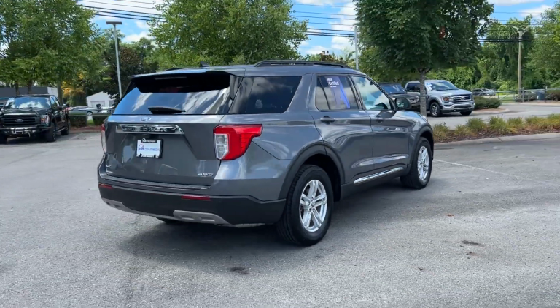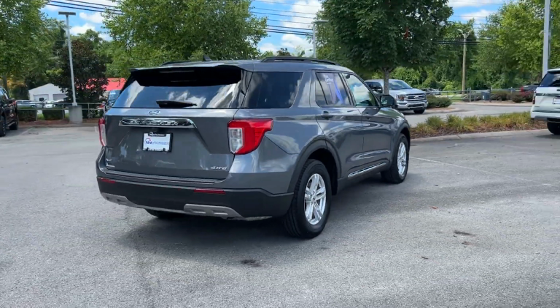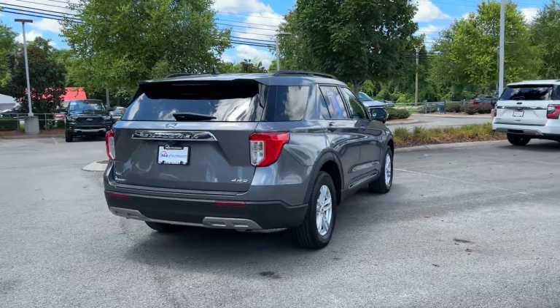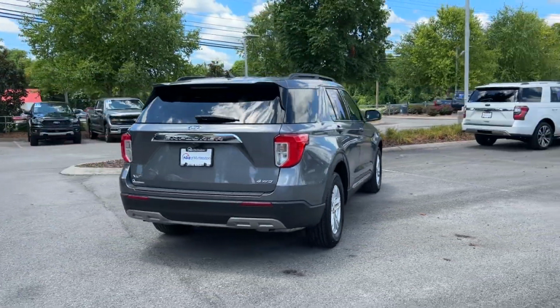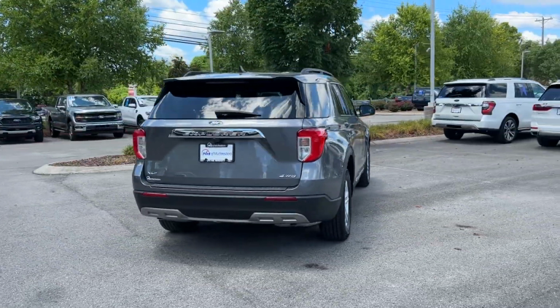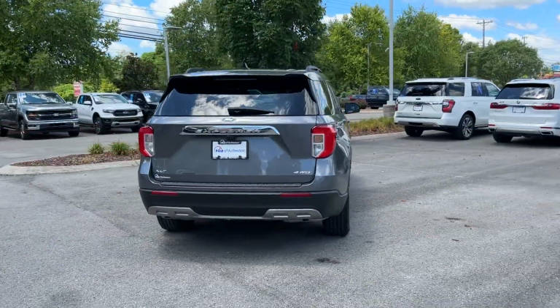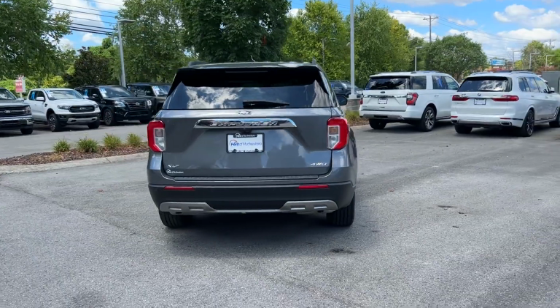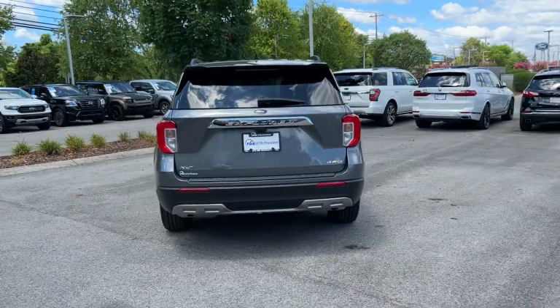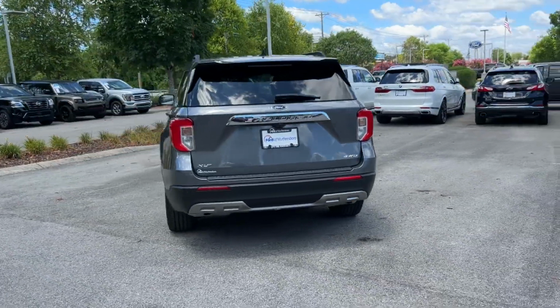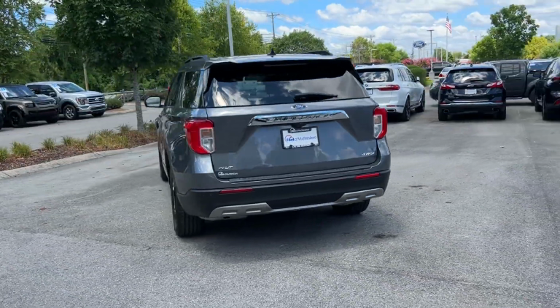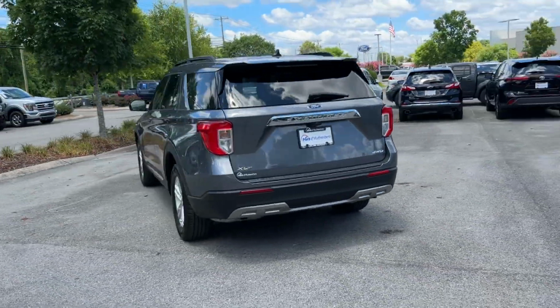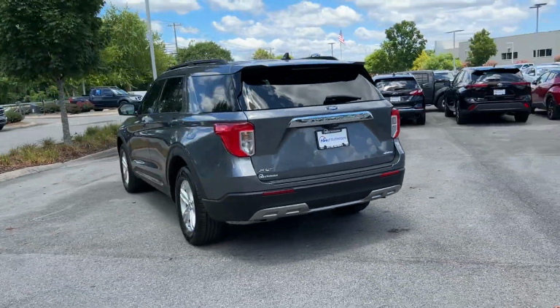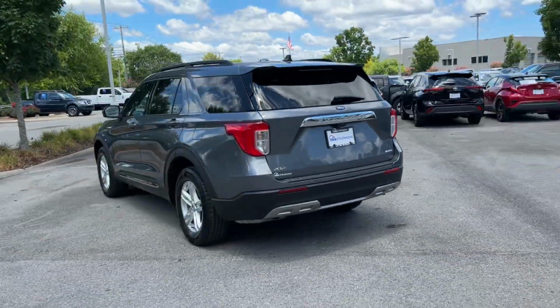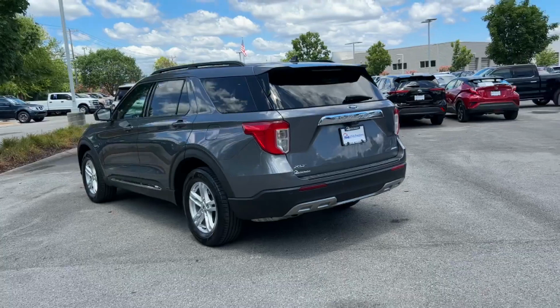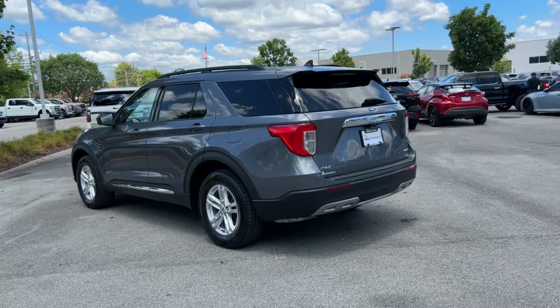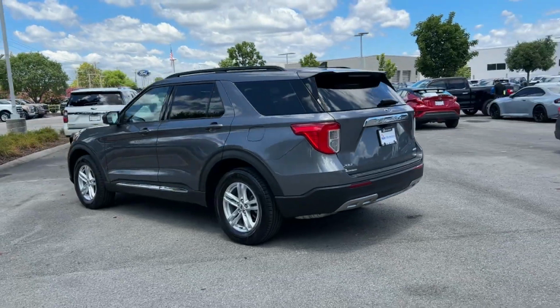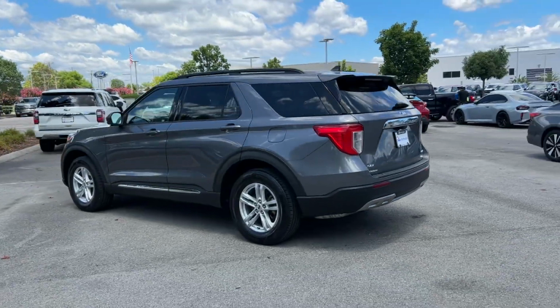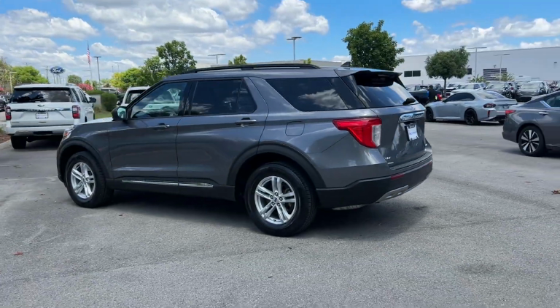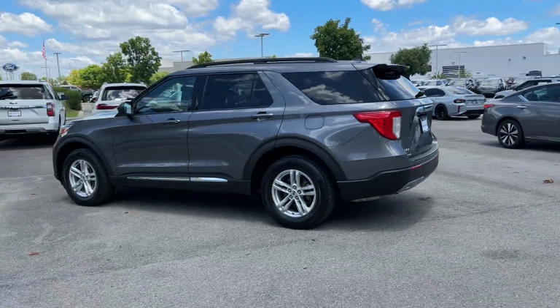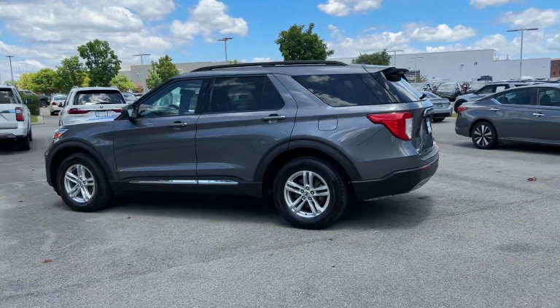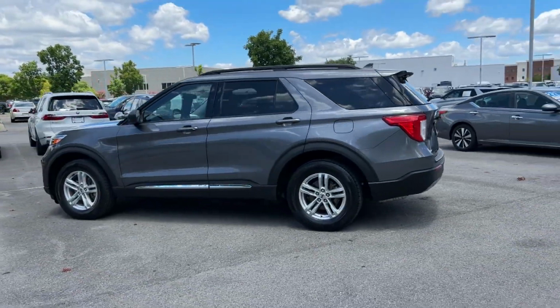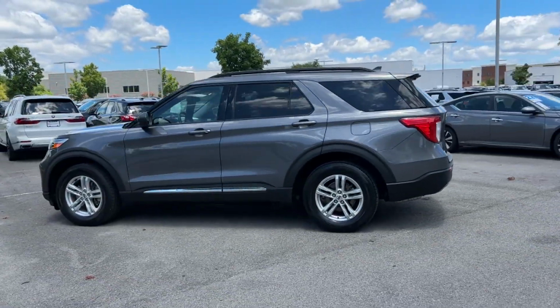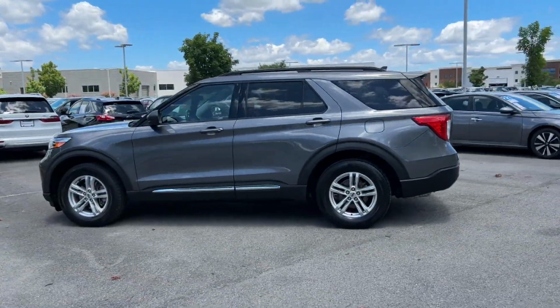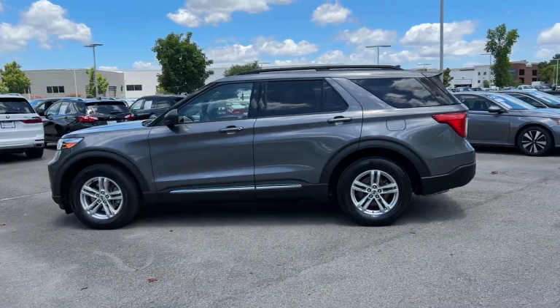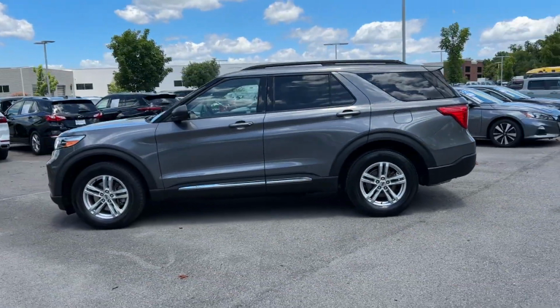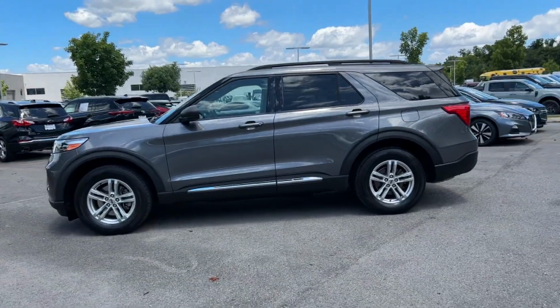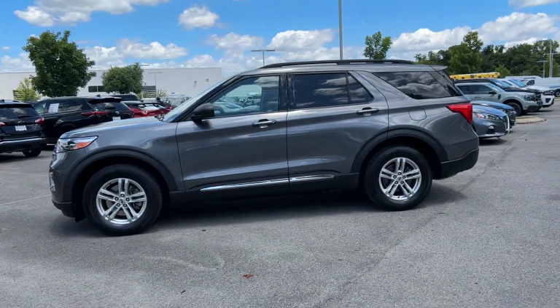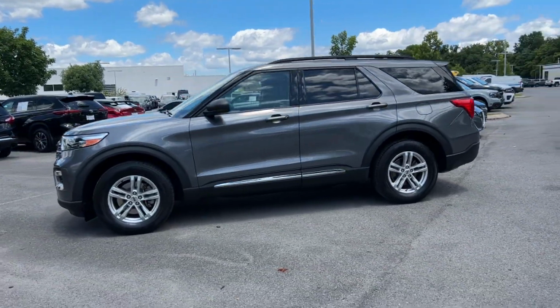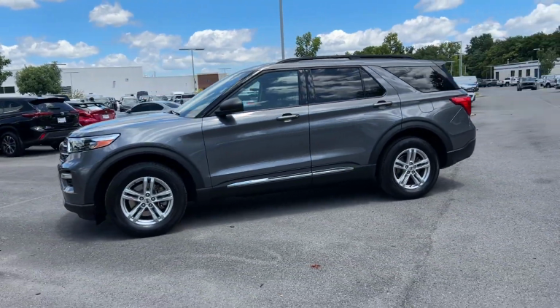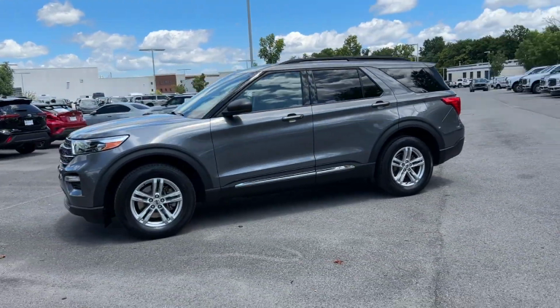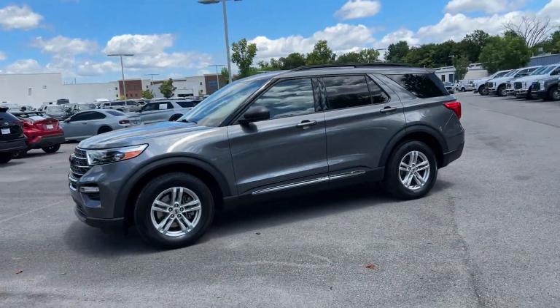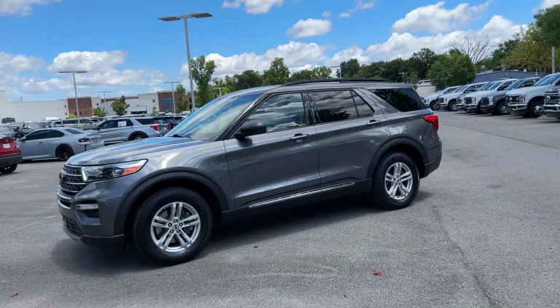If you're looking for extras, look no further than these built-in features: cross-traffic alert, lane keeping assist, lane departure warning, Wi-Fi hotspot, satellite radio, and multi-zone air conditioning.